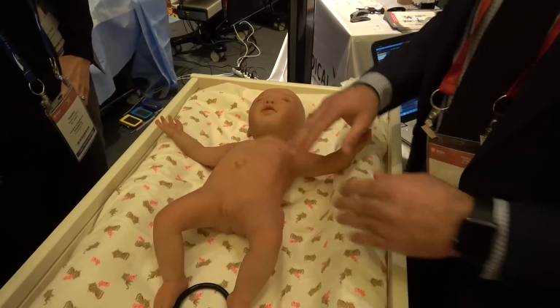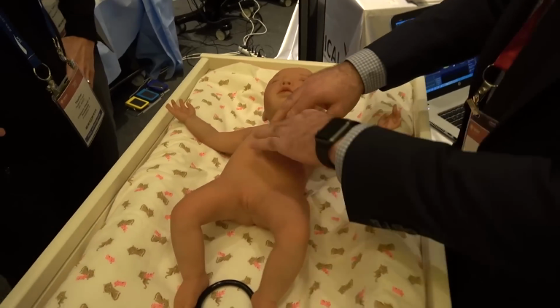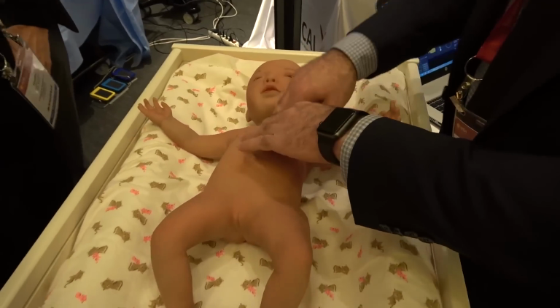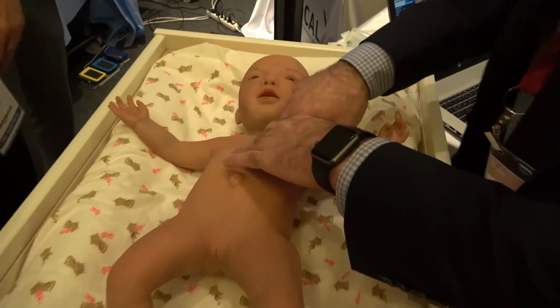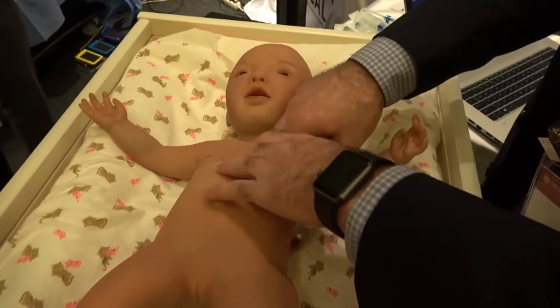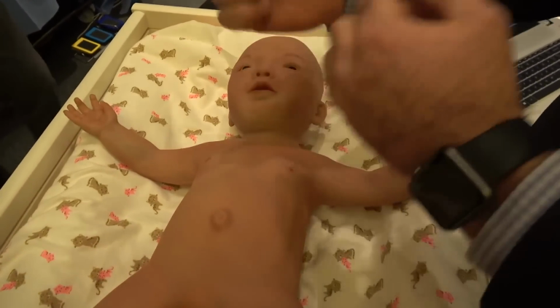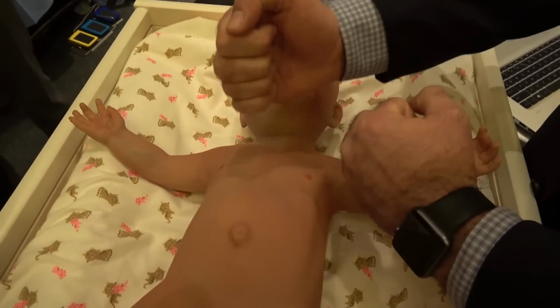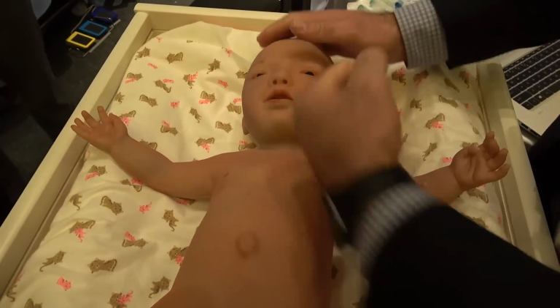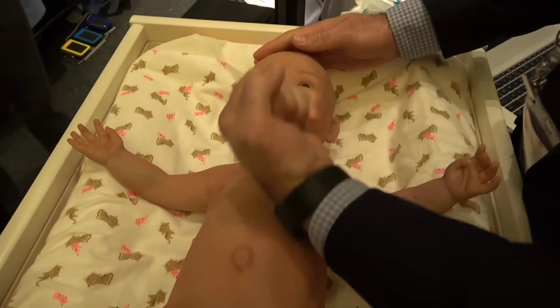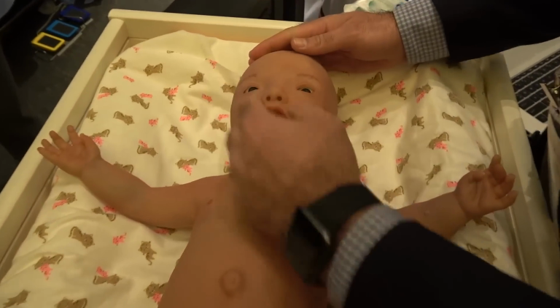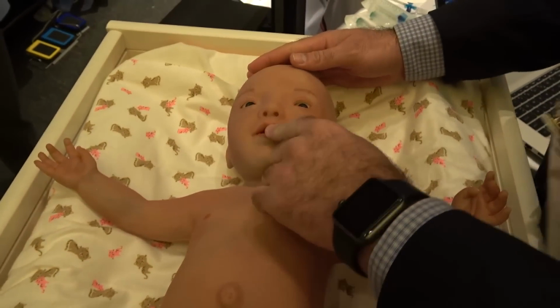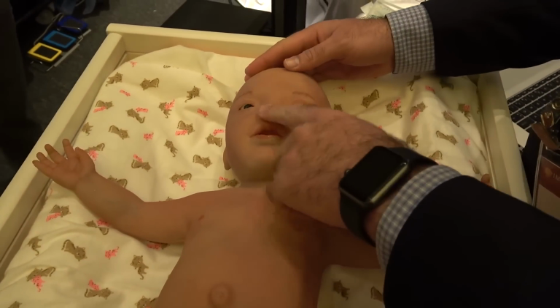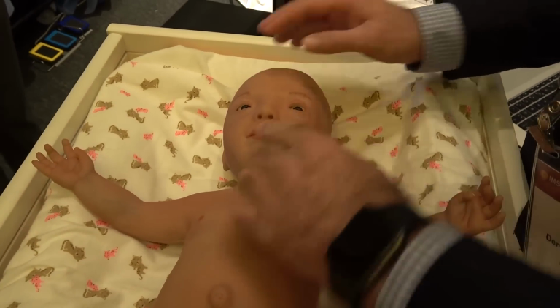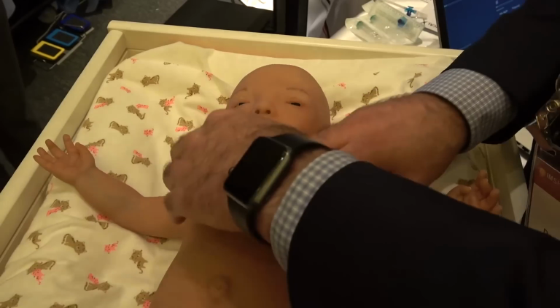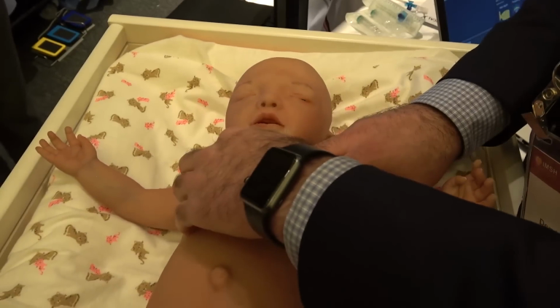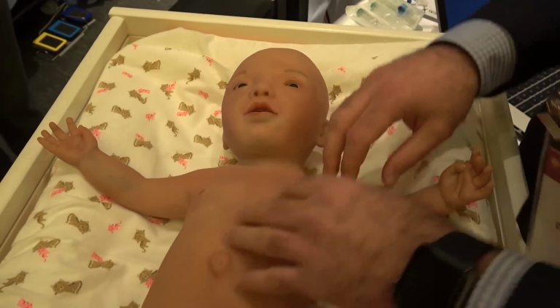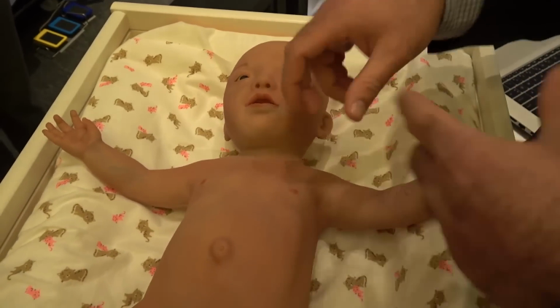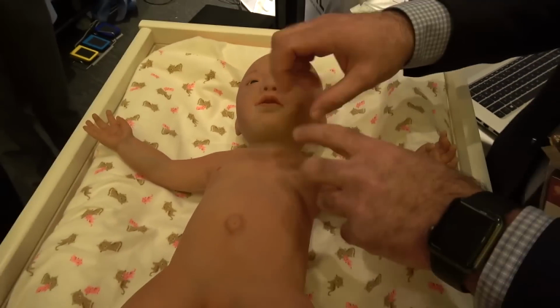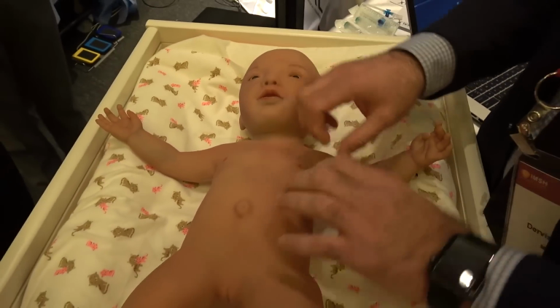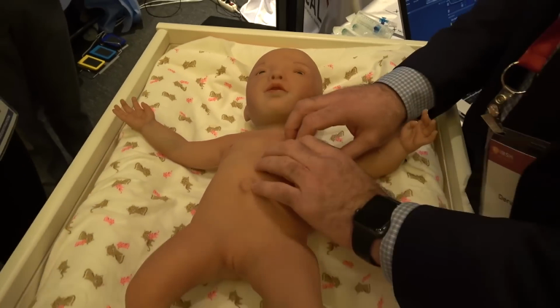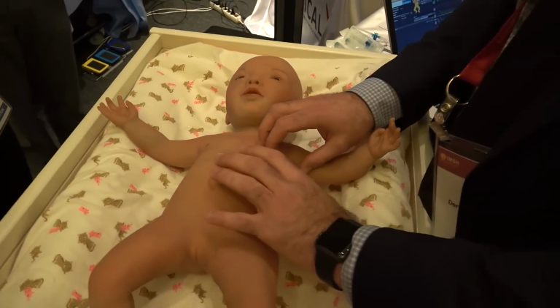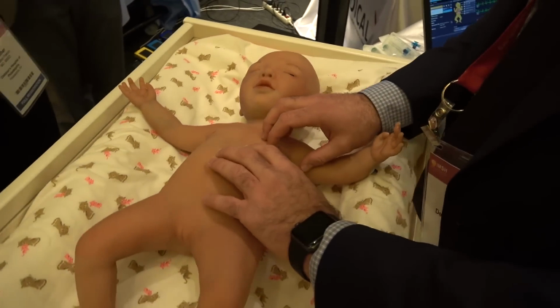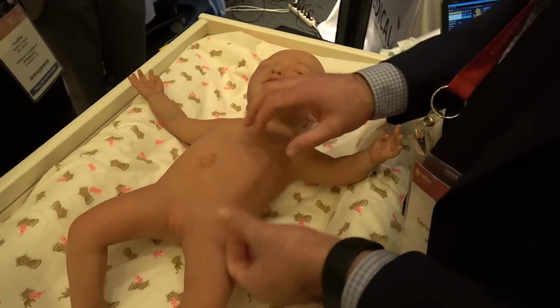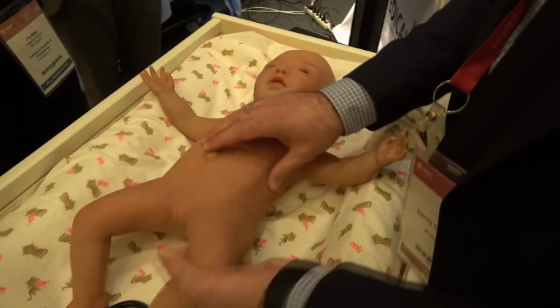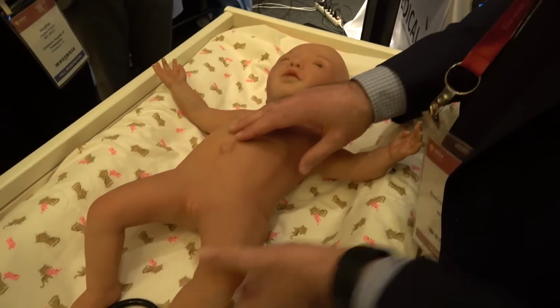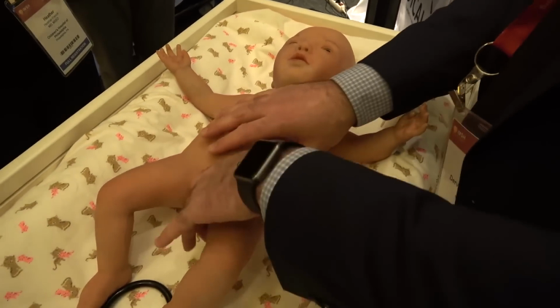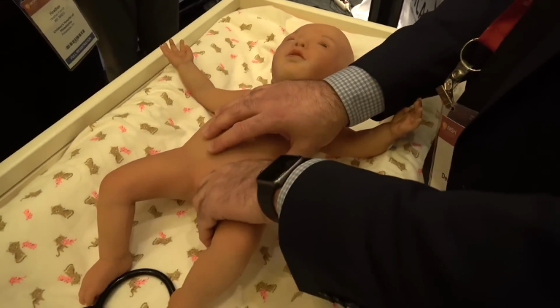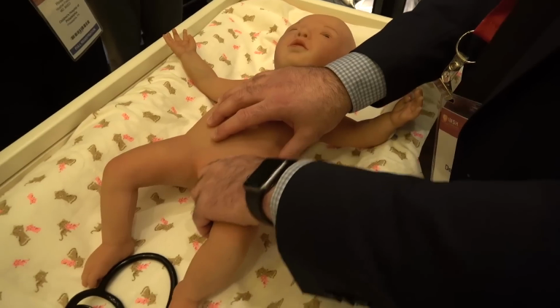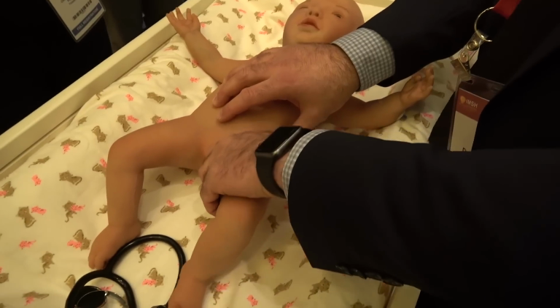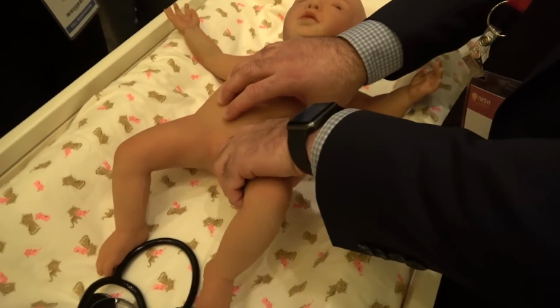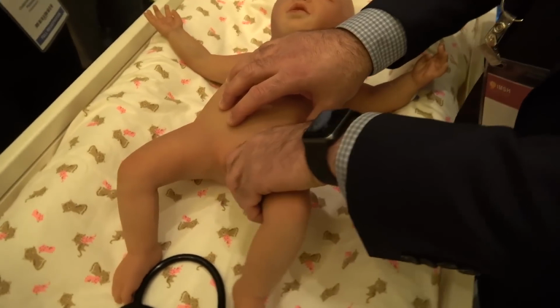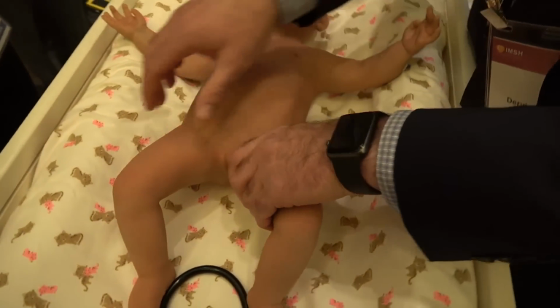You can perform CPR on it, decompression, intubation — oral and nasal — and it has lungs. If you do the wrong intubation, it will blow up the stomach as well. You can check the hips as well, if there is hip displacement.